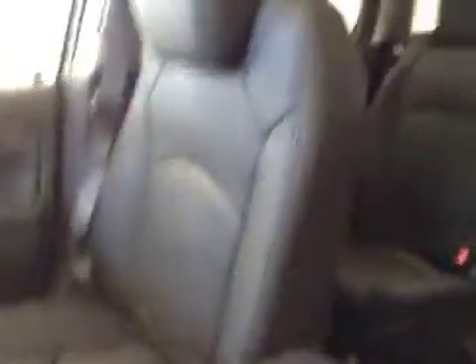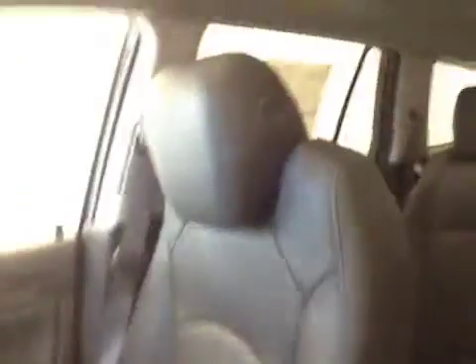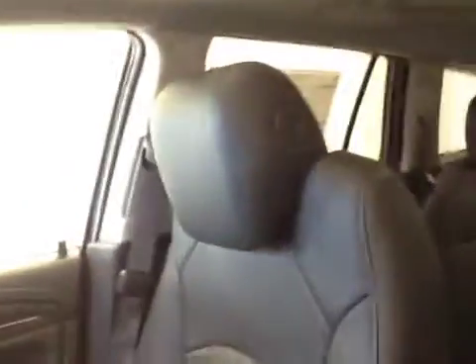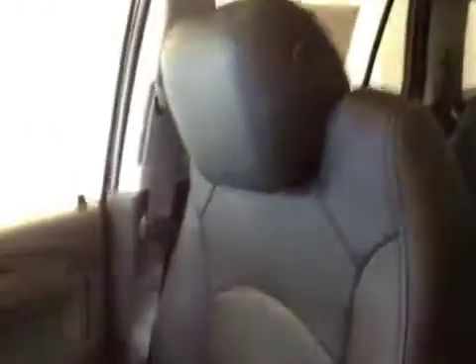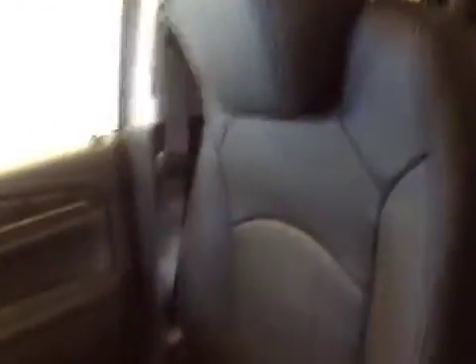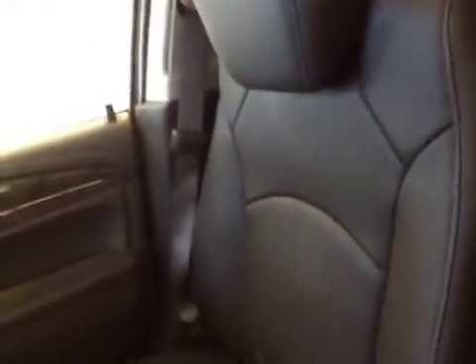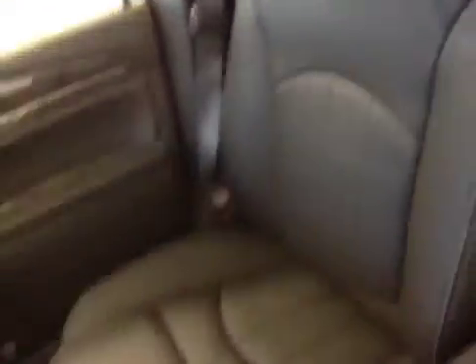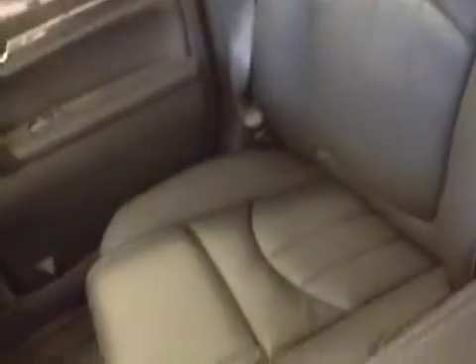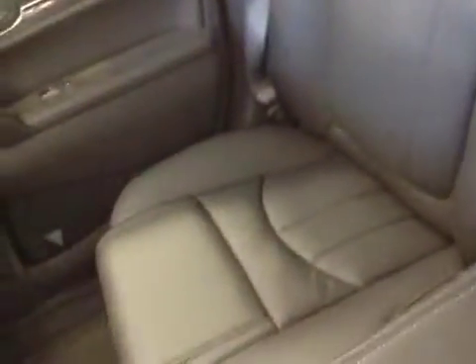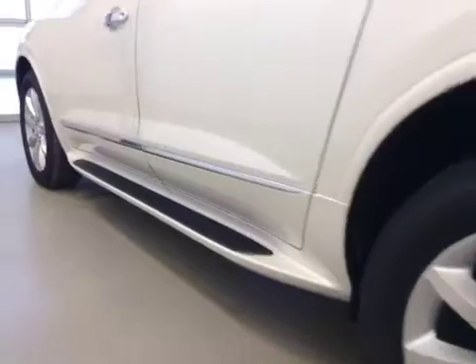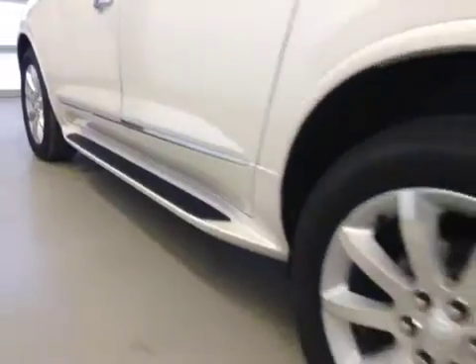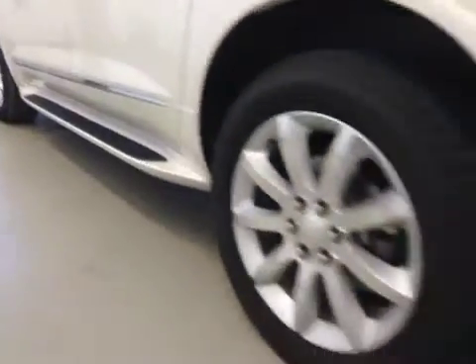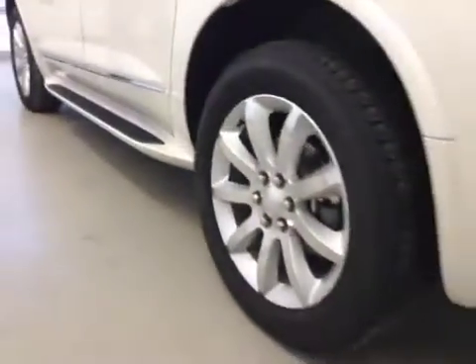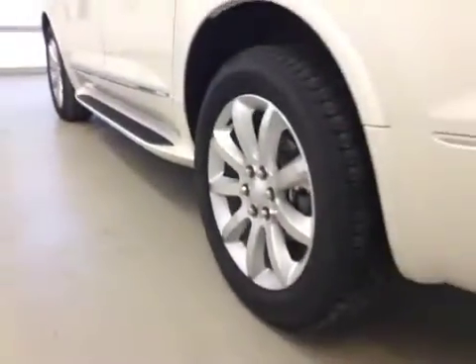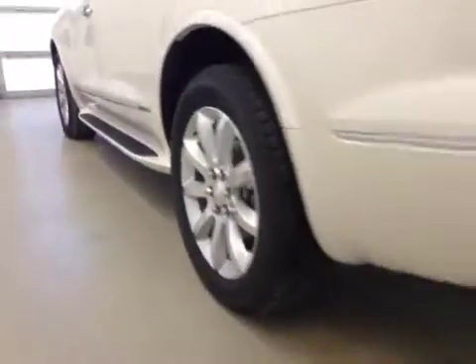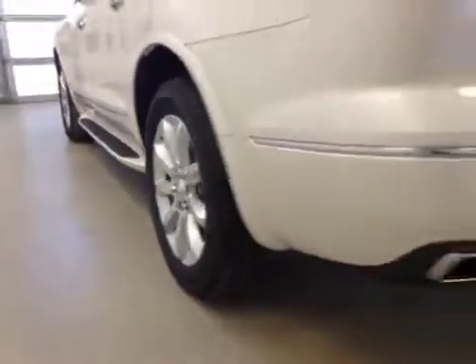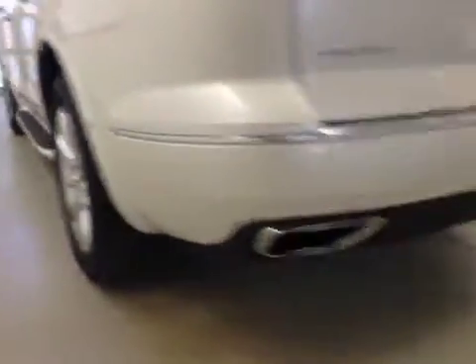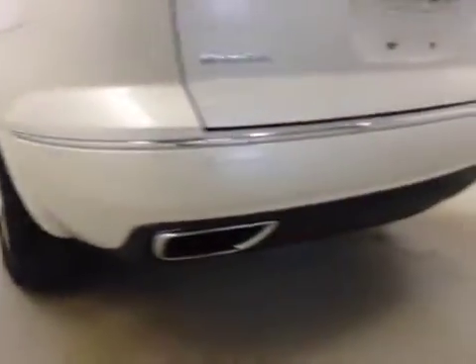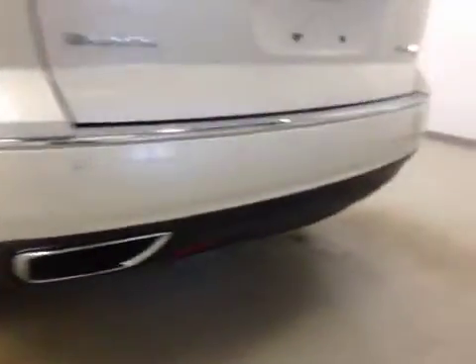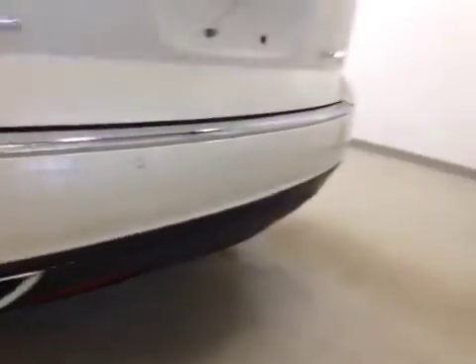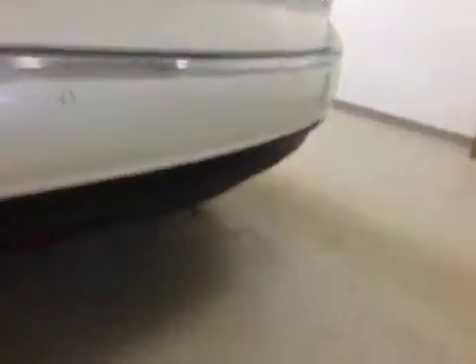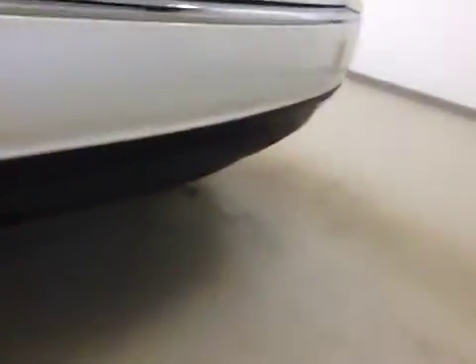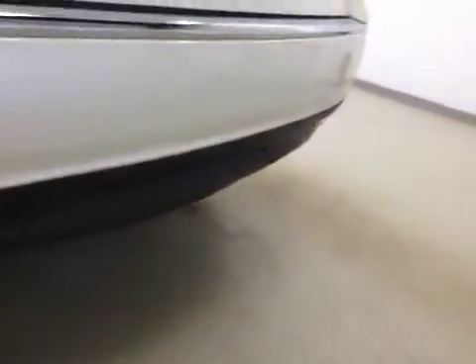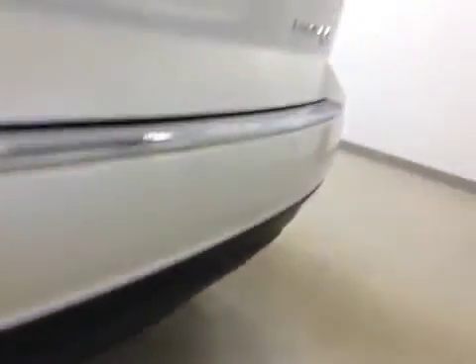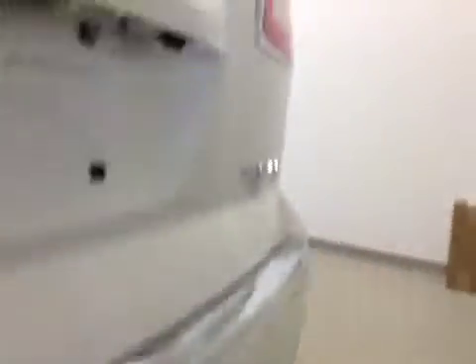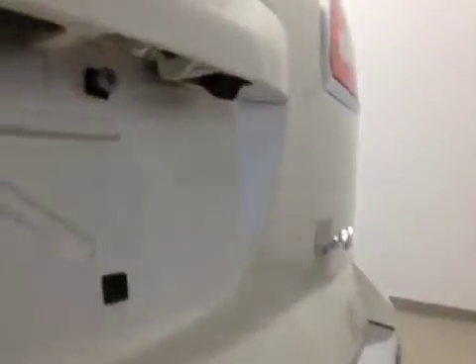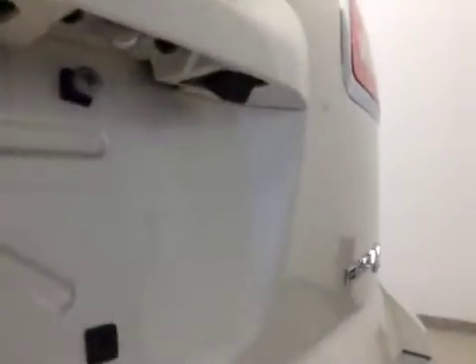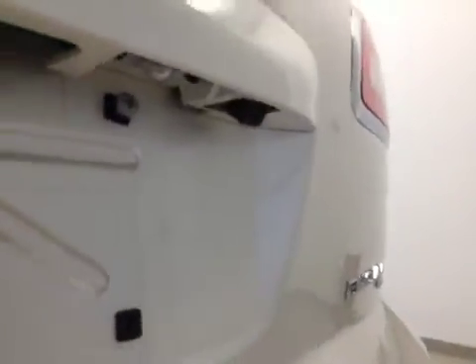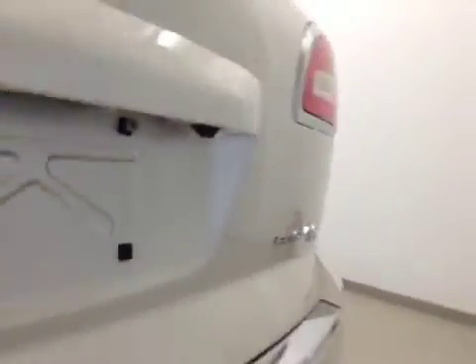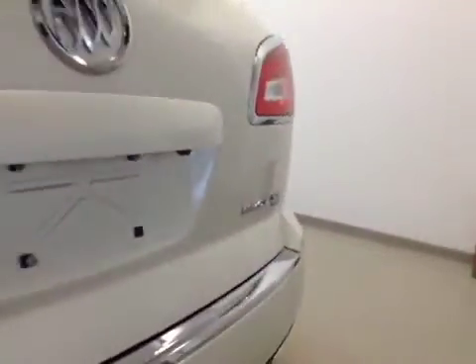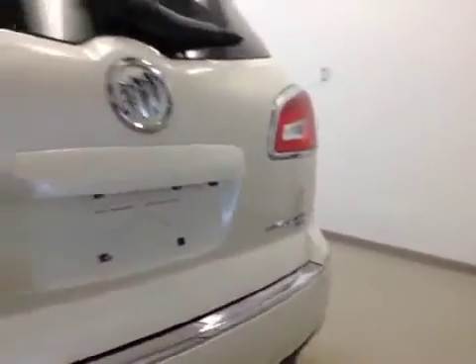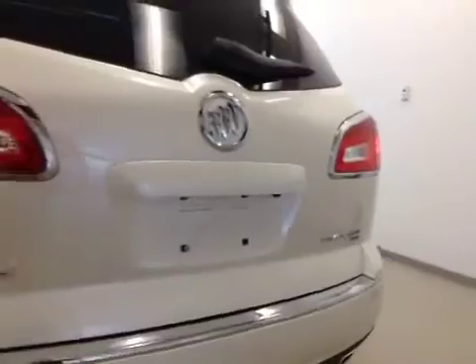Upholstery is leather, color is jet black. Going up with running boards, 20-inch rims, rear parking sensors, trailer tow package. Backup camera and remote power liftgate.